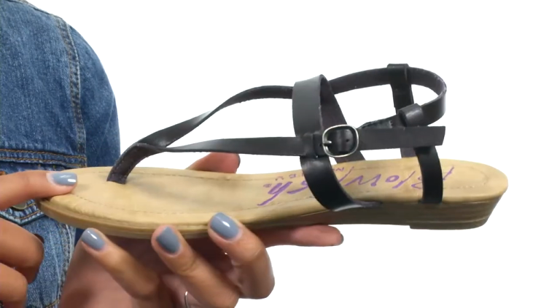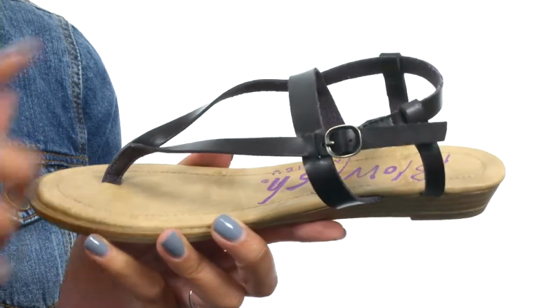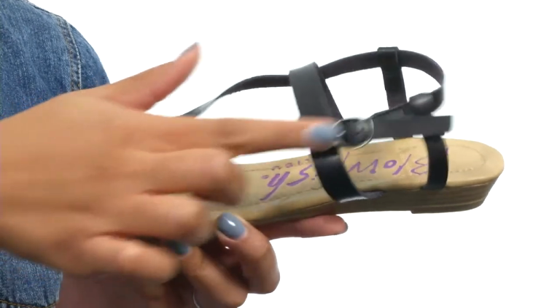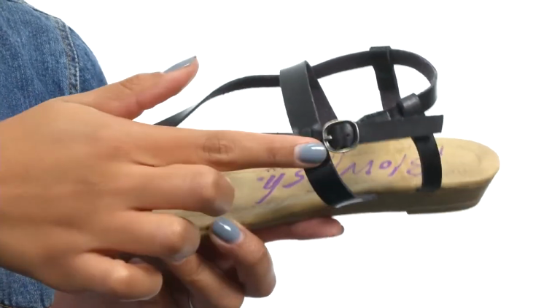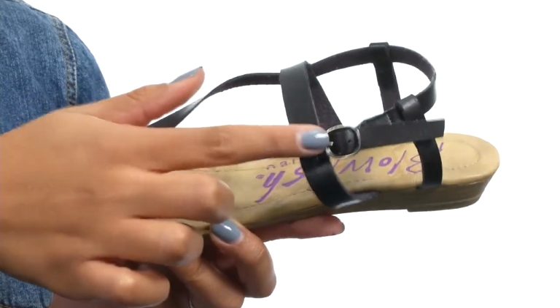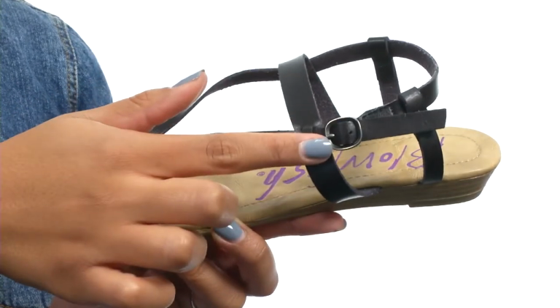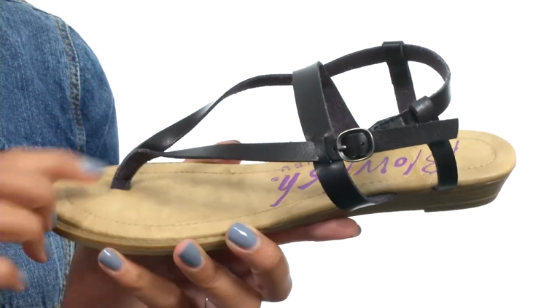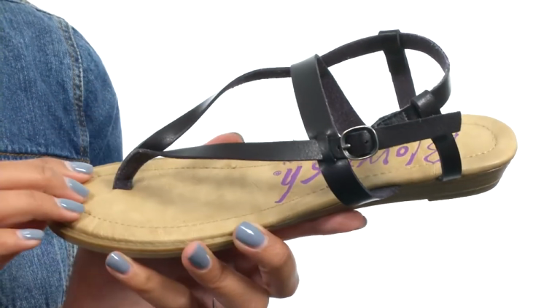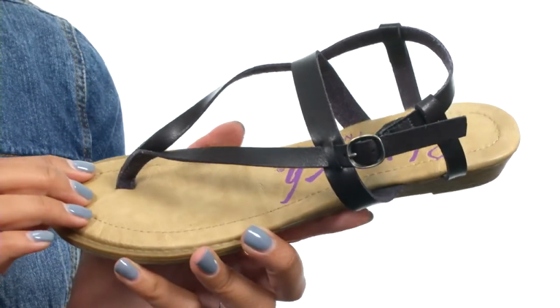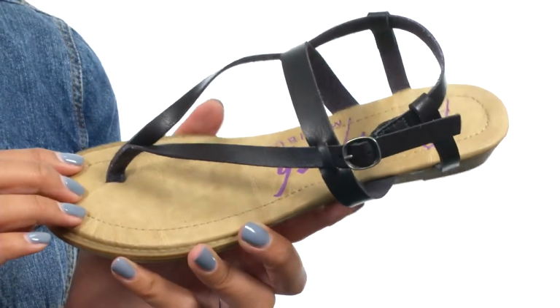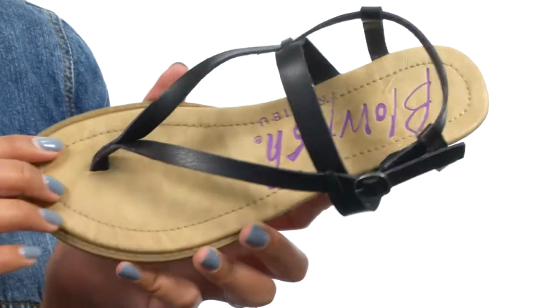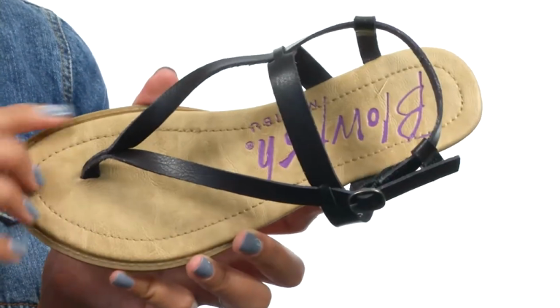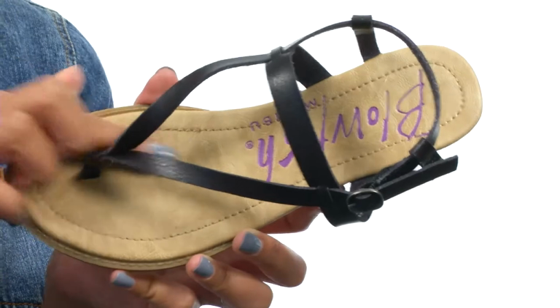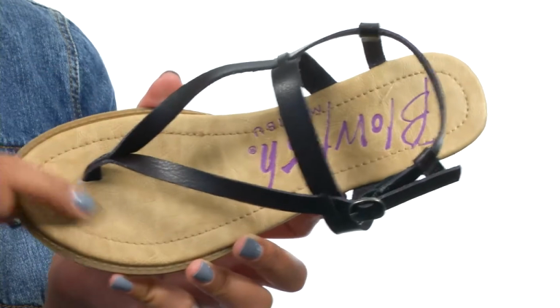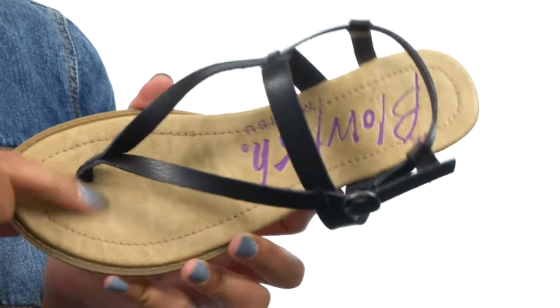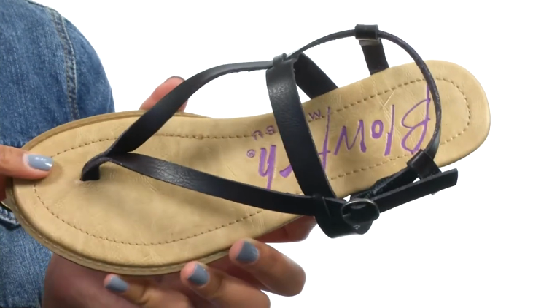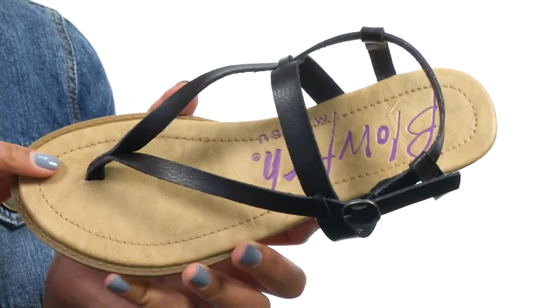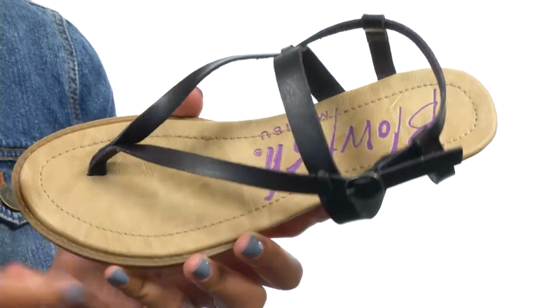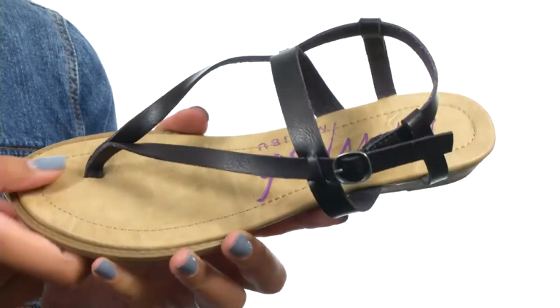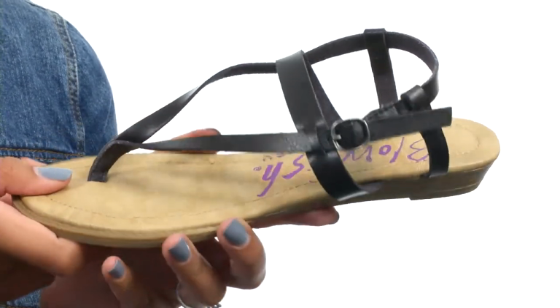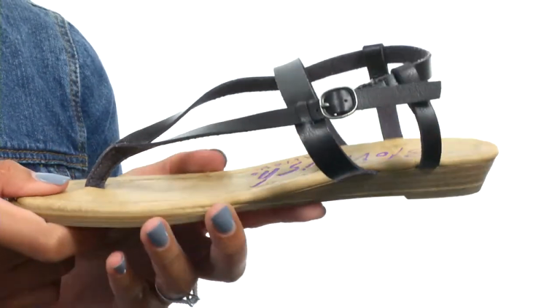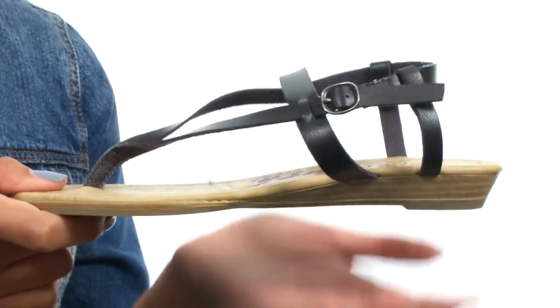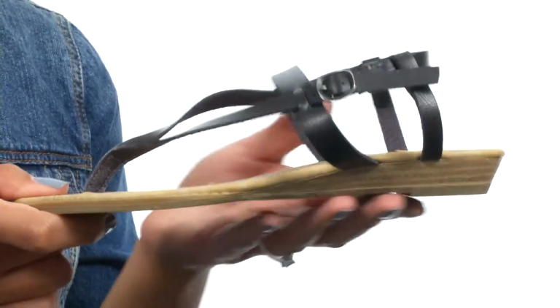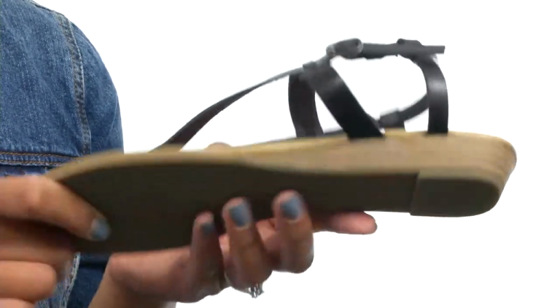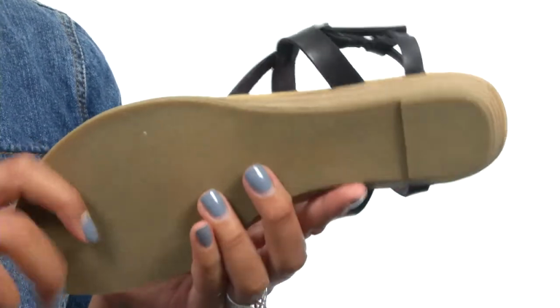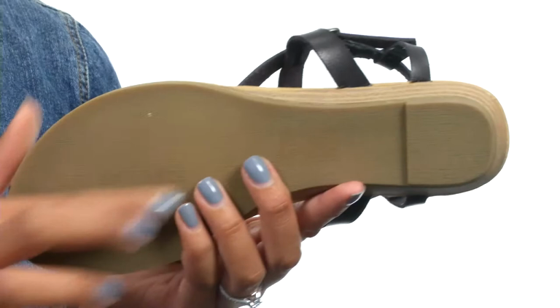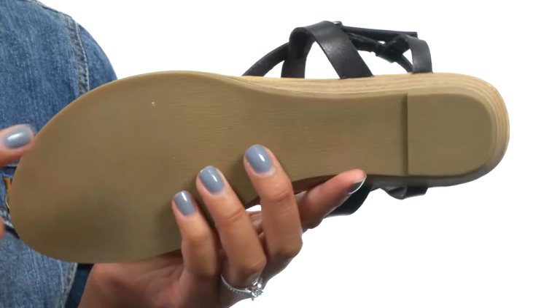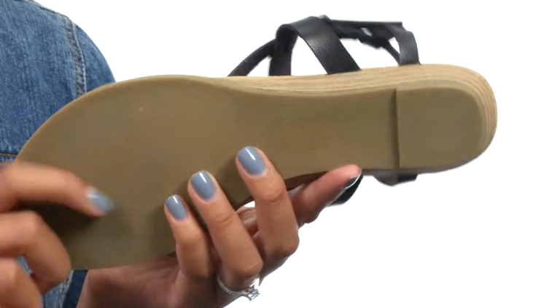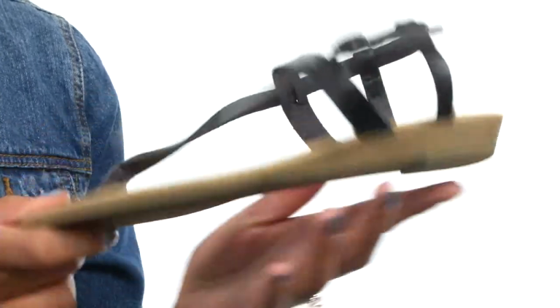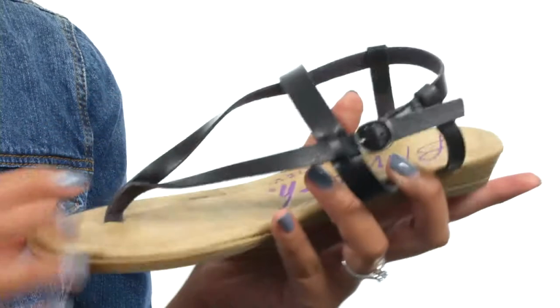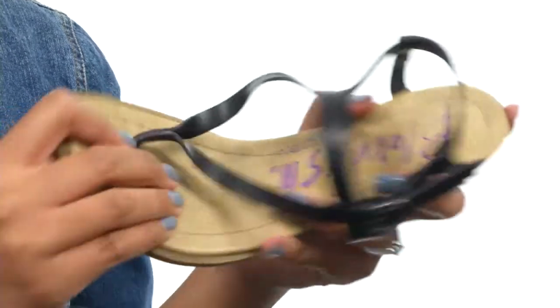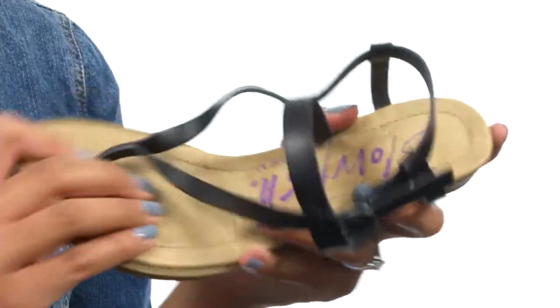On the side you get a fully adjustable buckle closure for a secure fit, and the inside gives you a padded footbed for comfort. On the bottom you do get a stacked wedged heel along with a durable and textured outsole that is flexible.